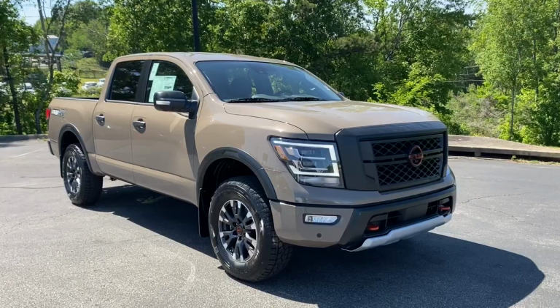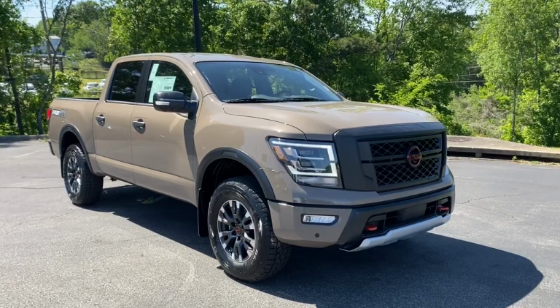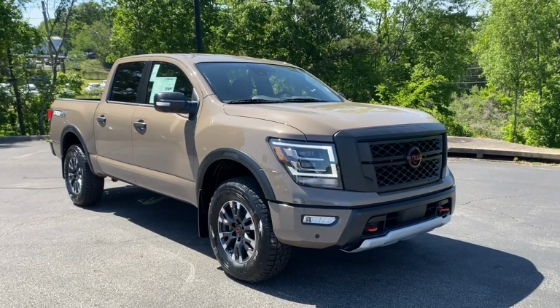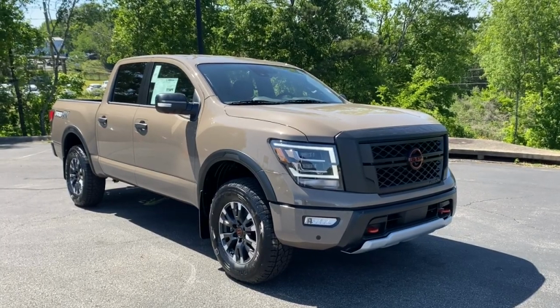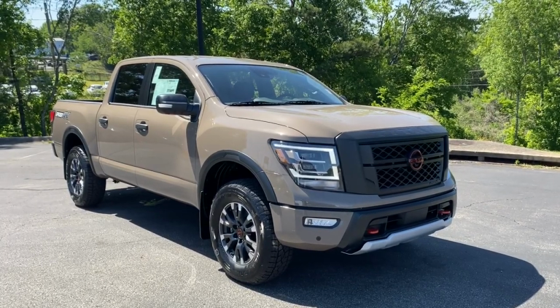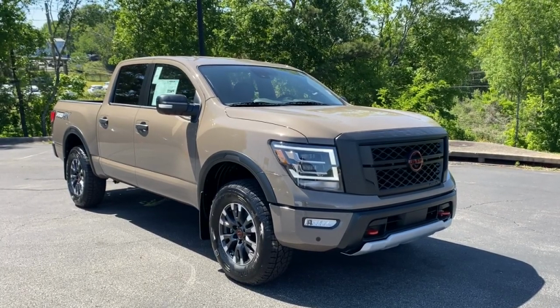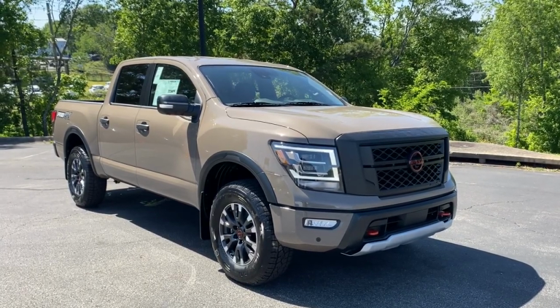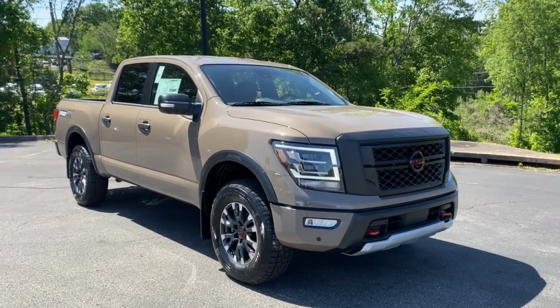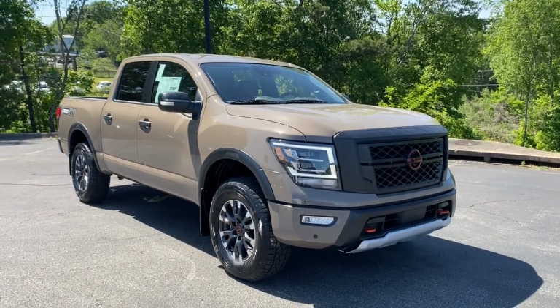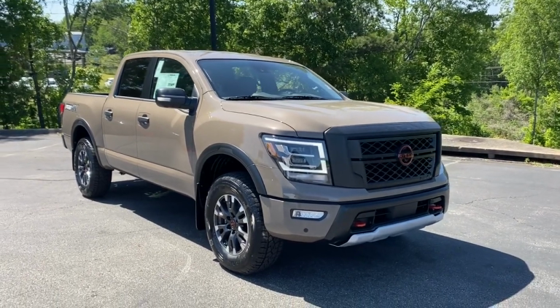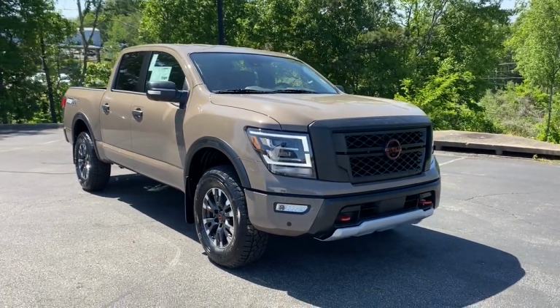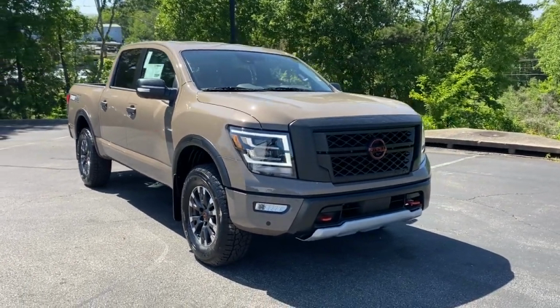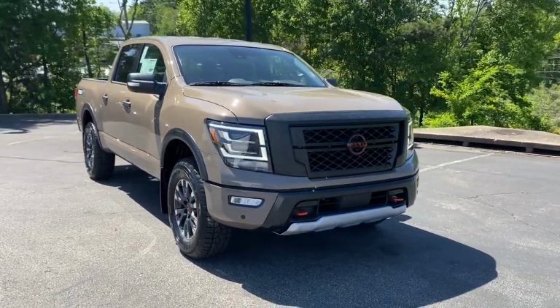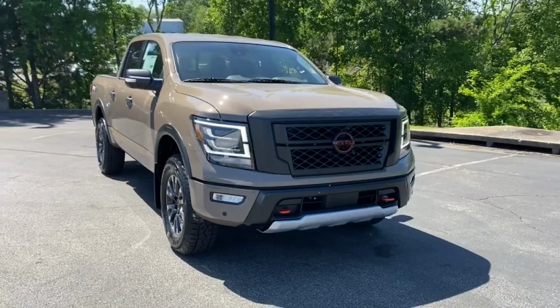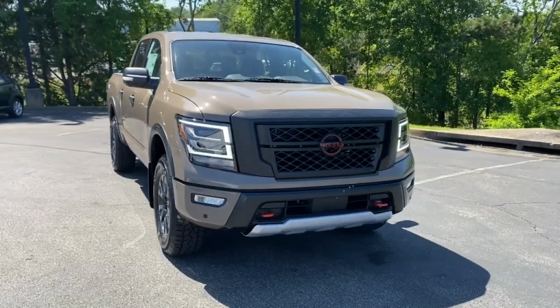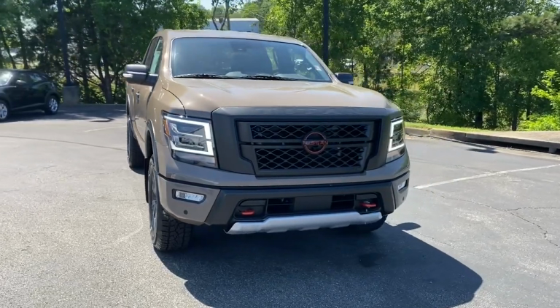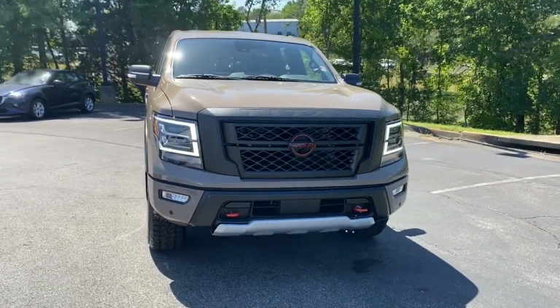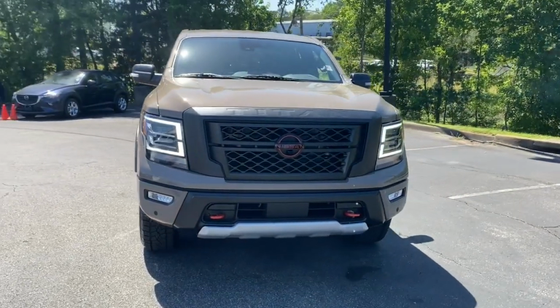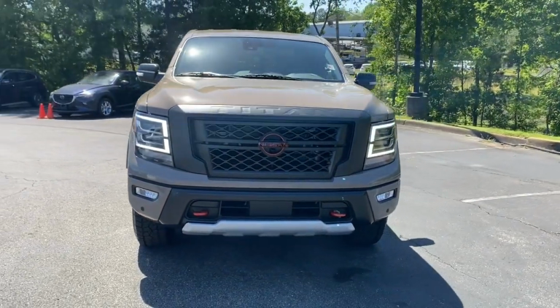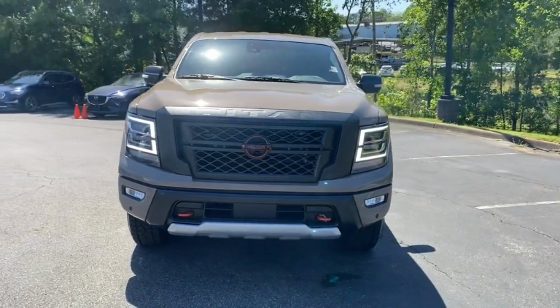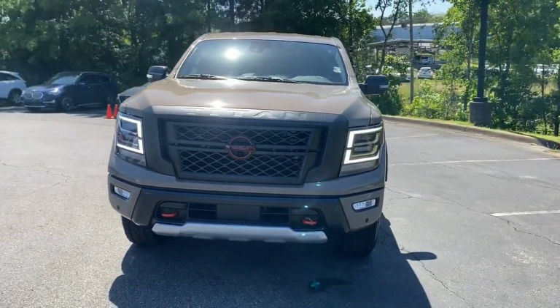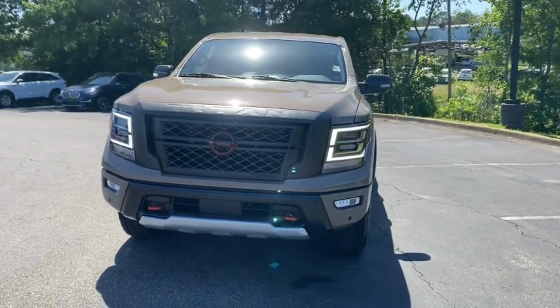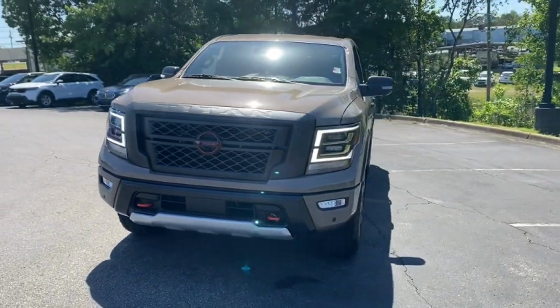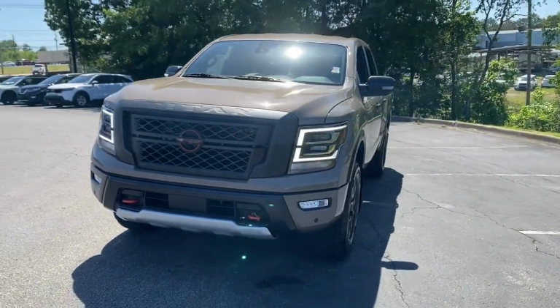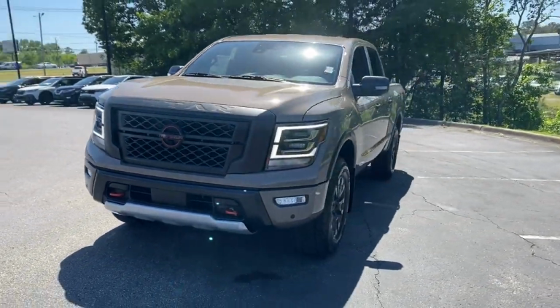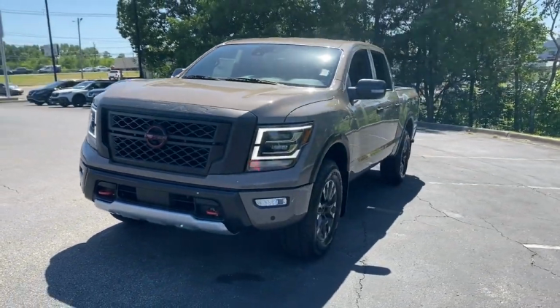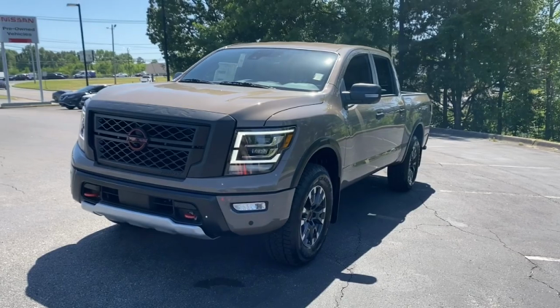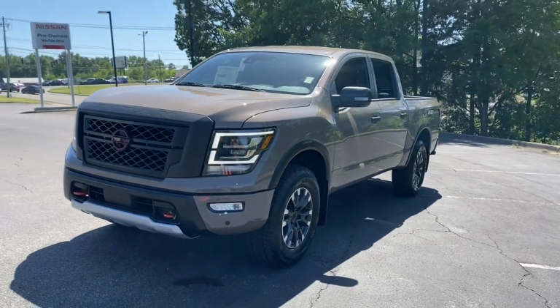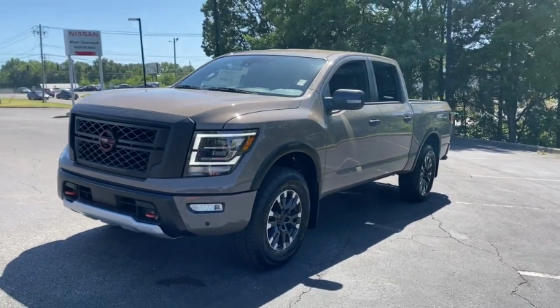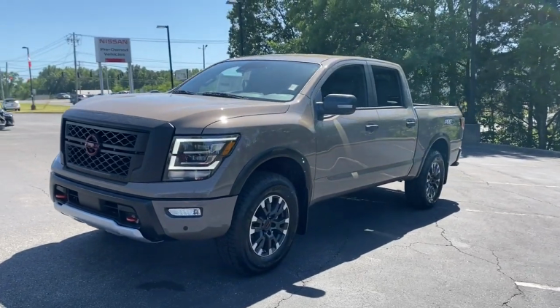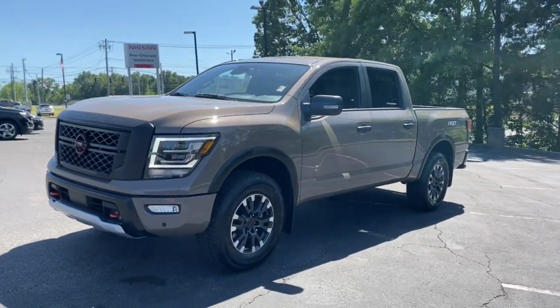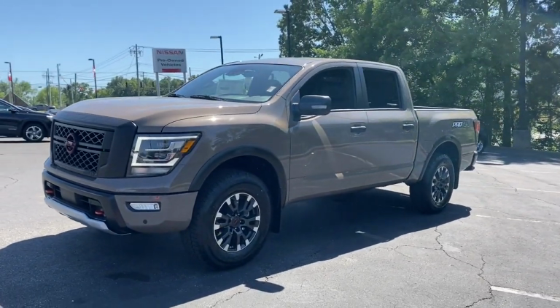Enjoy the view of this 2023 Nissan Titan. You'll love the comfort of this handsome Titan — its serene cabin, luxurious seating, and quick acceleration elevate every excursion.